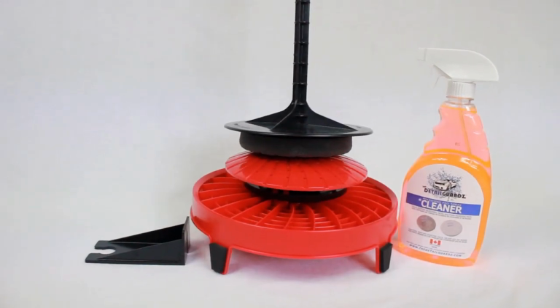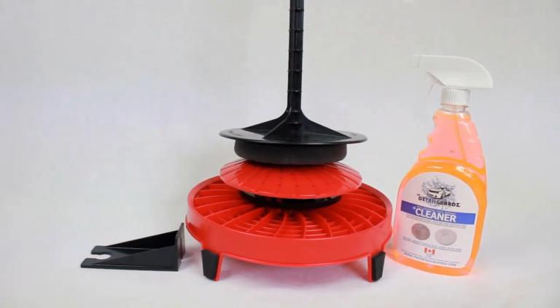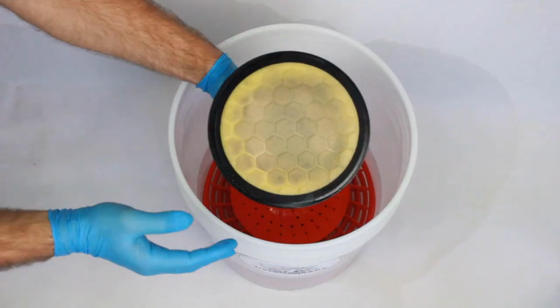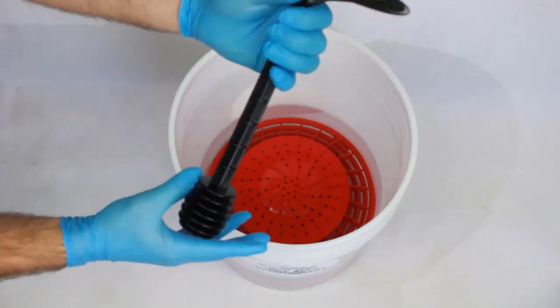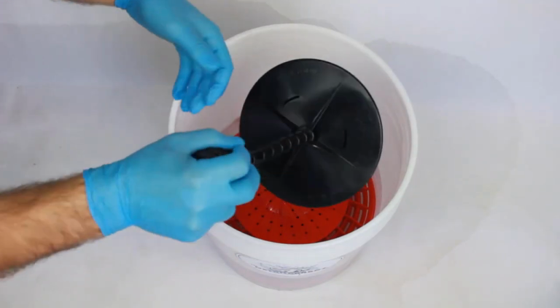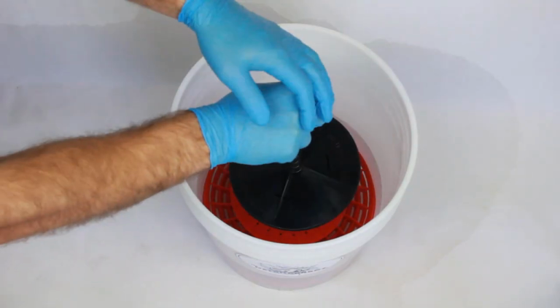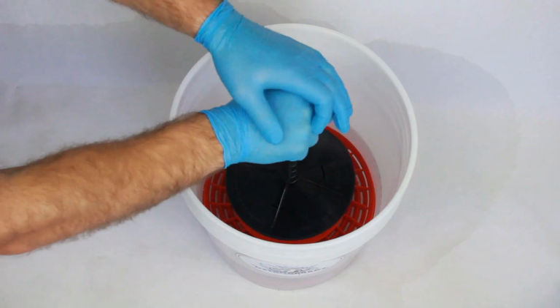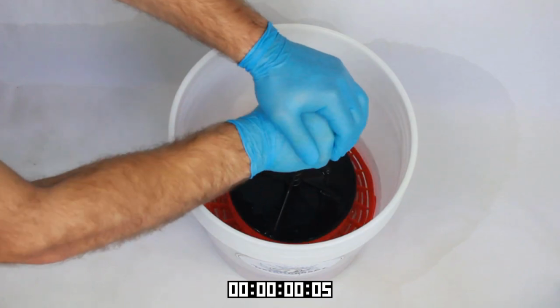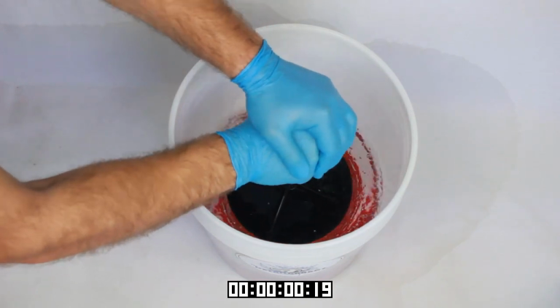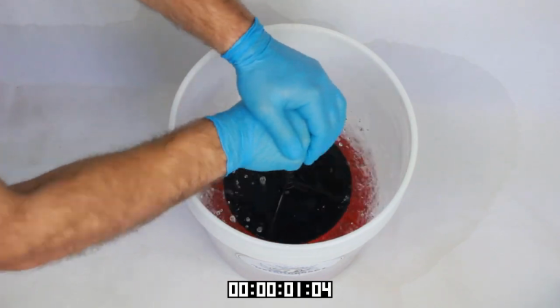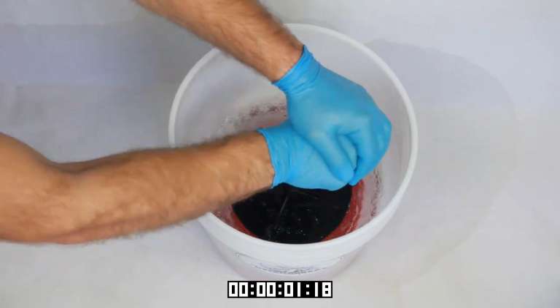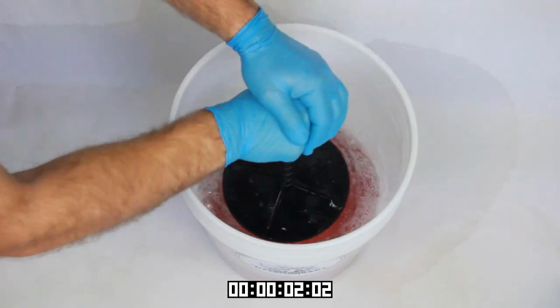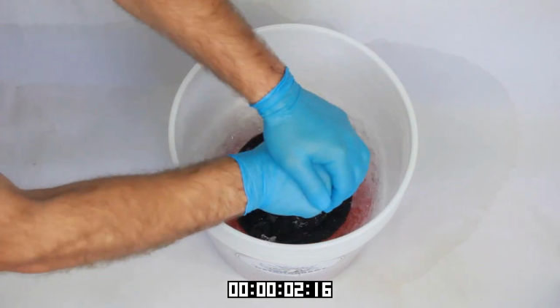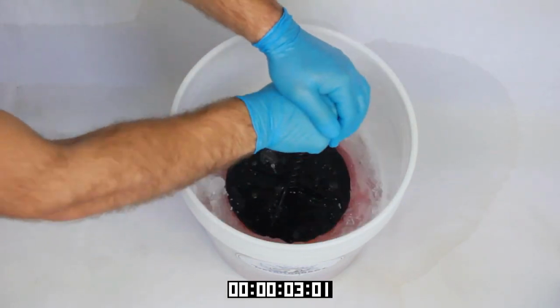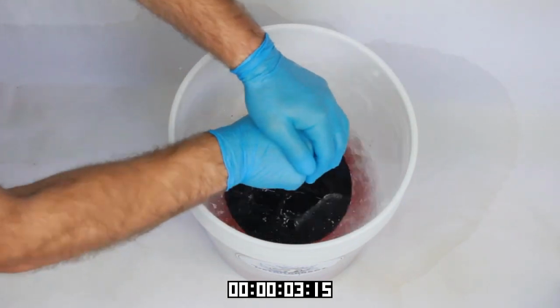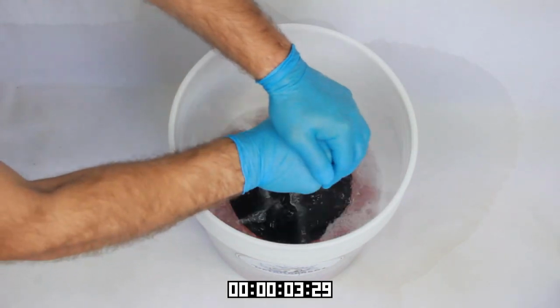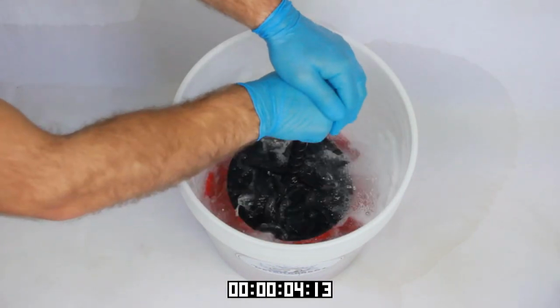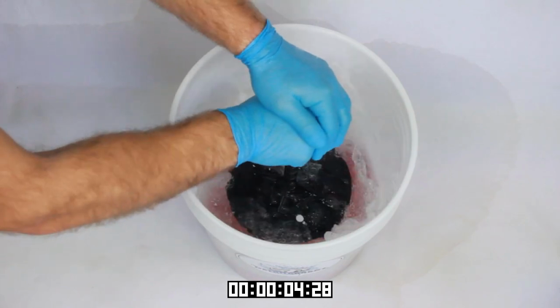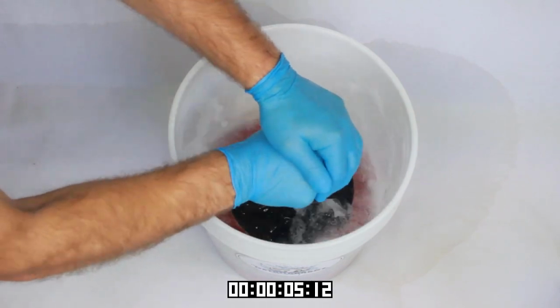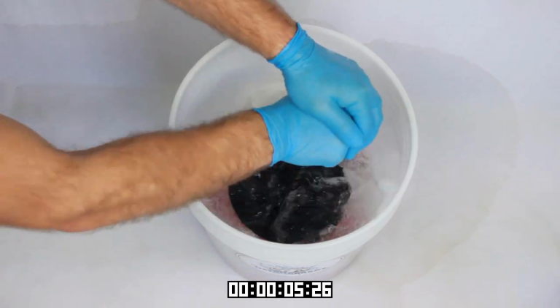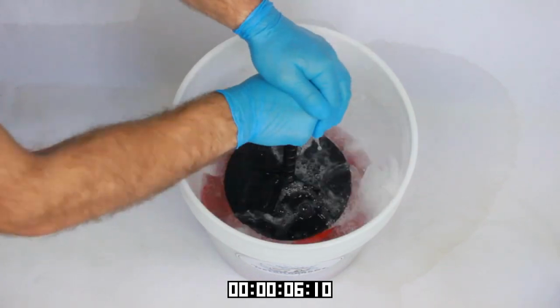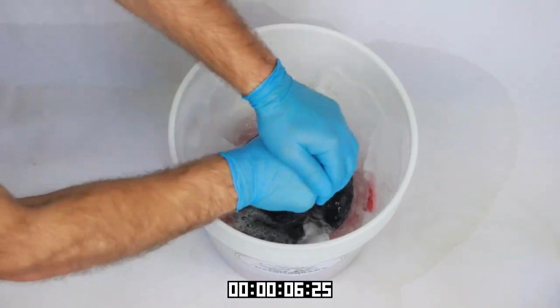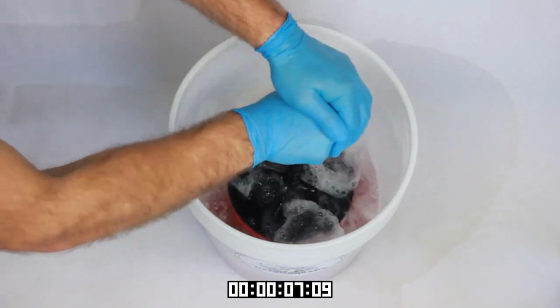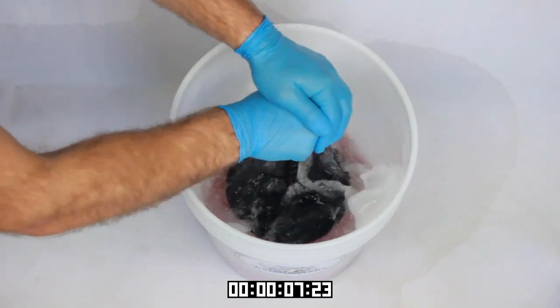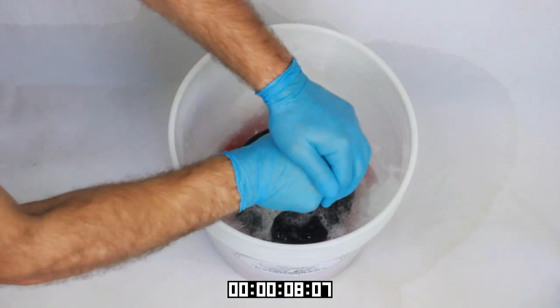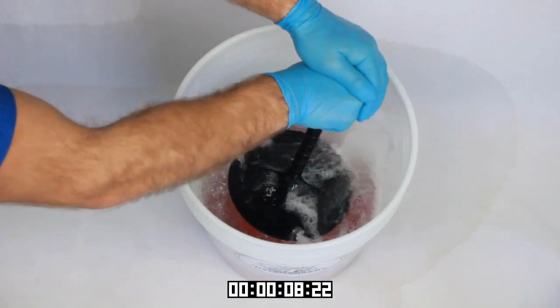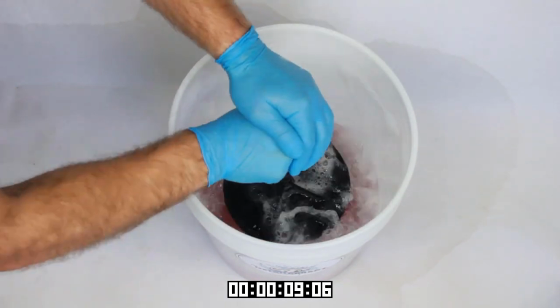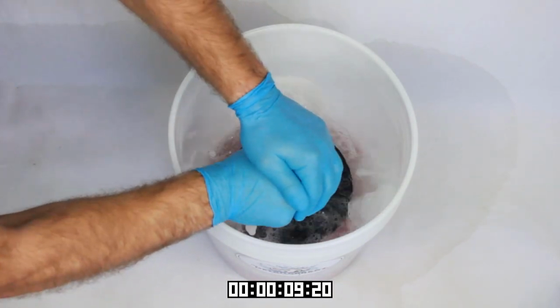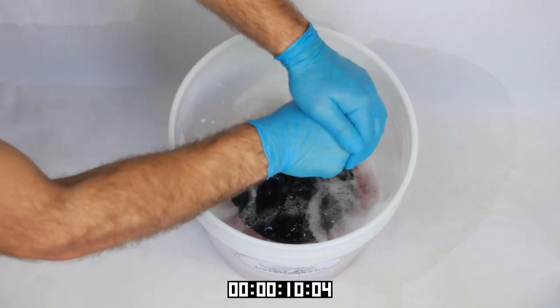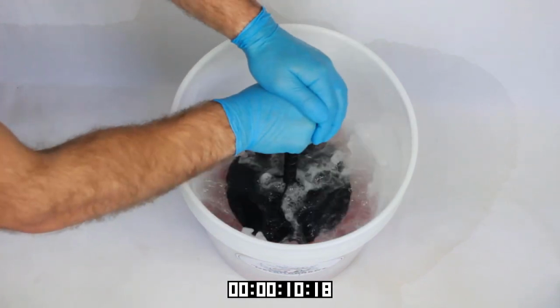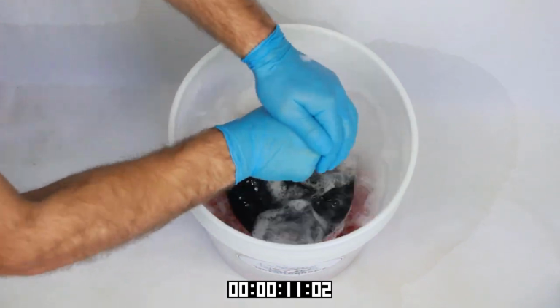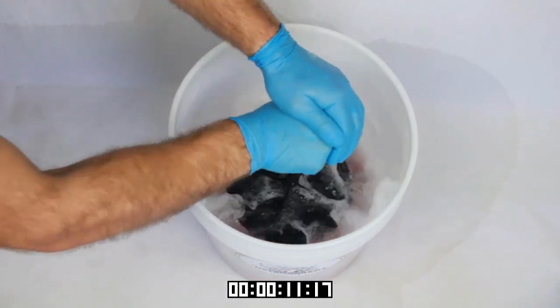Also the Dirt Lock bucket insert has an attachment that converts it into a quick, easy, and affordable pad washer system that can clean any polishing pad in just a few seconds and doesn't require any power tools to operate.